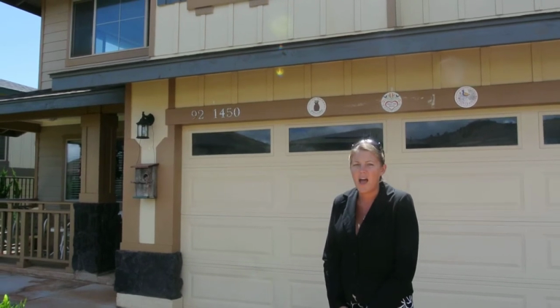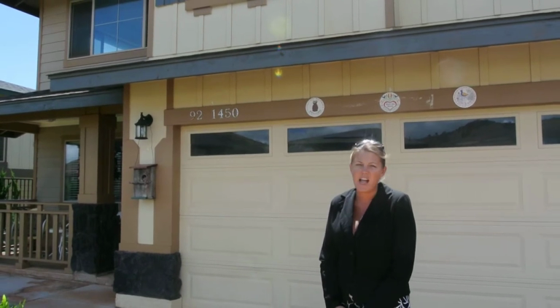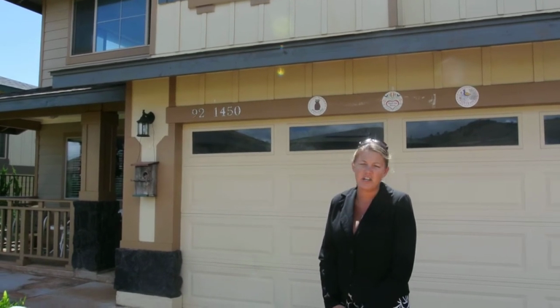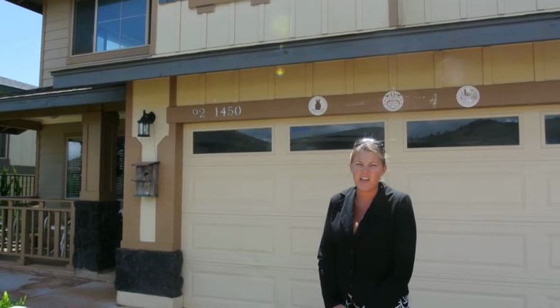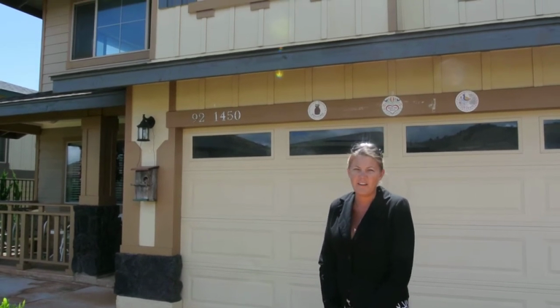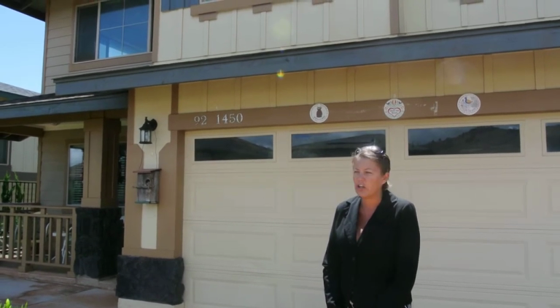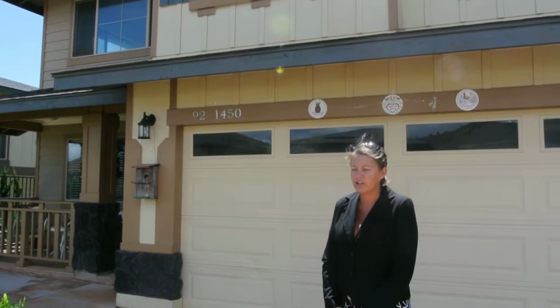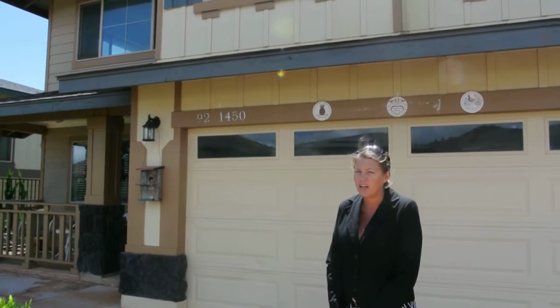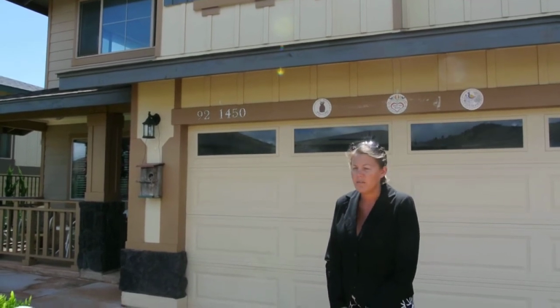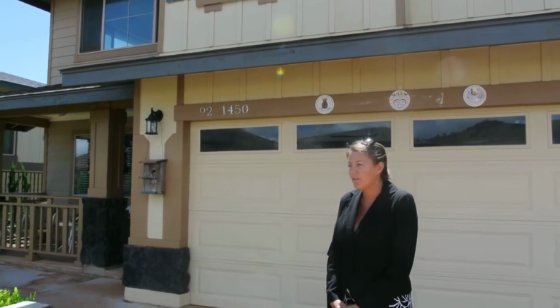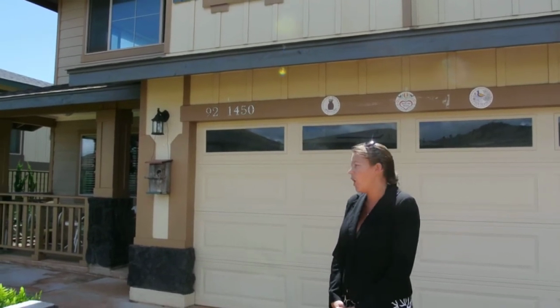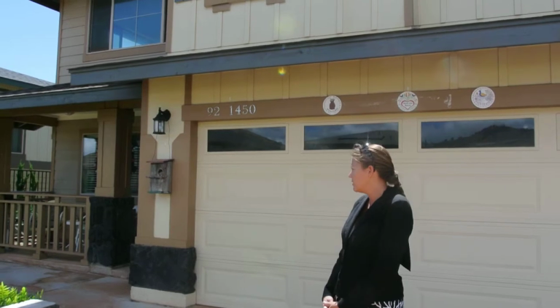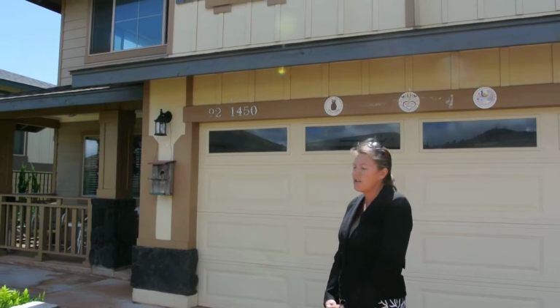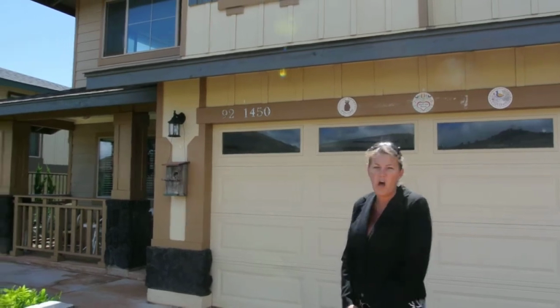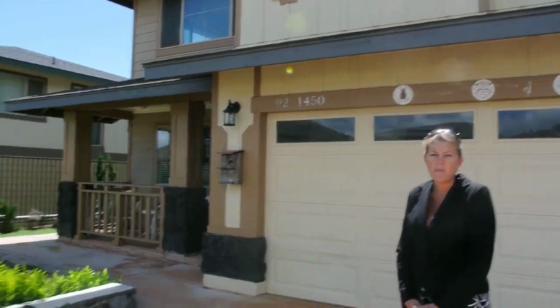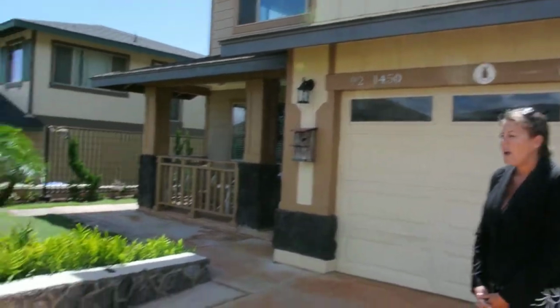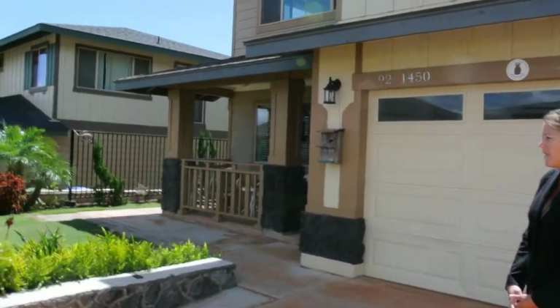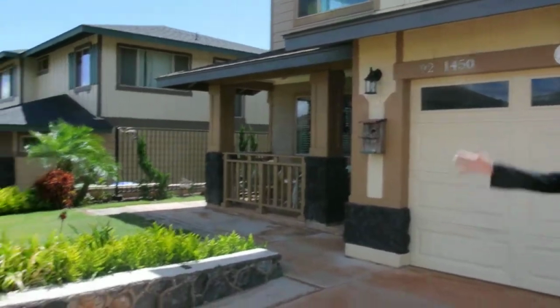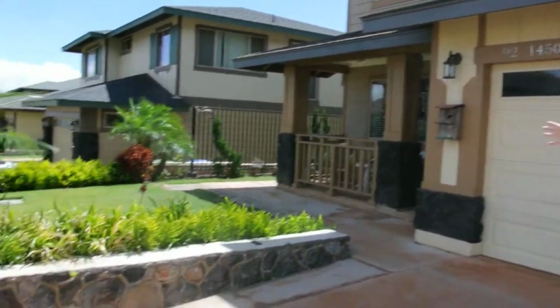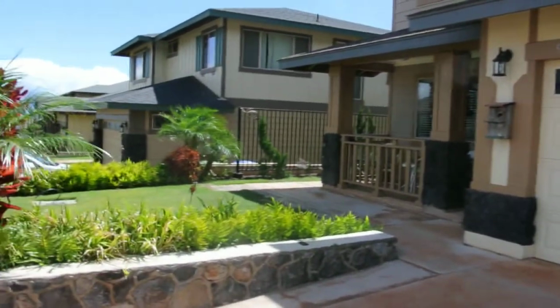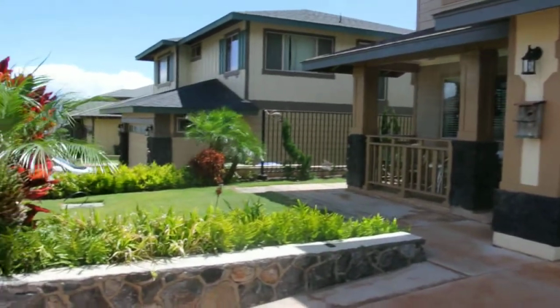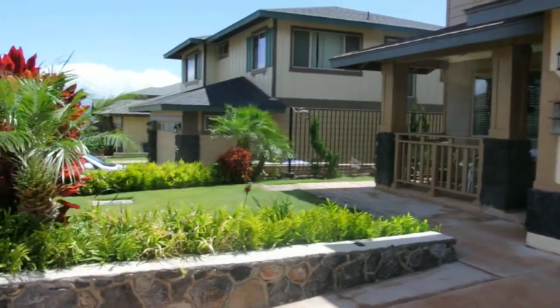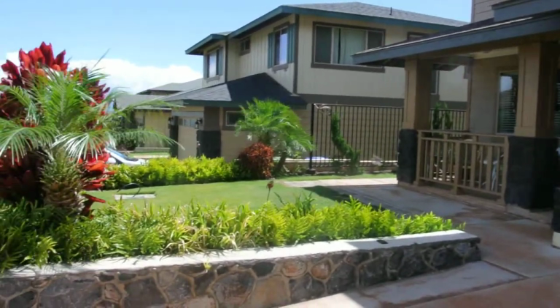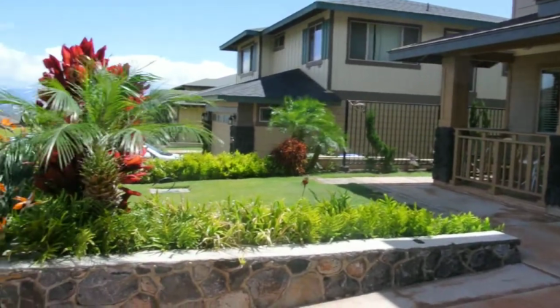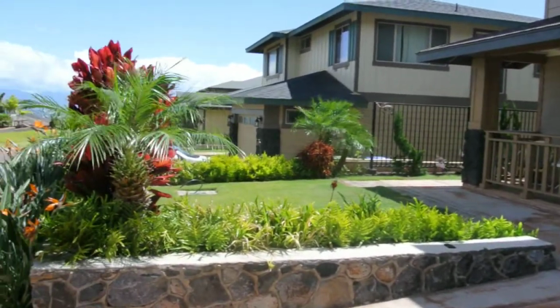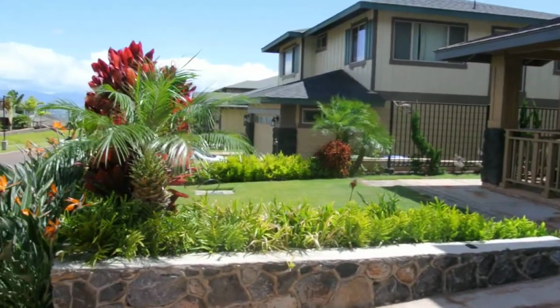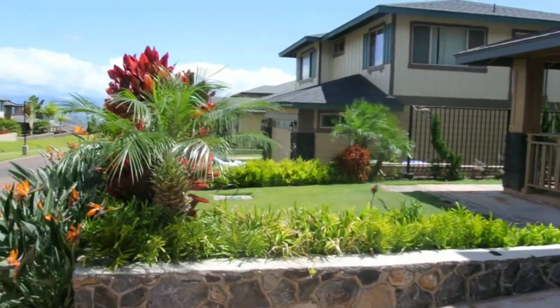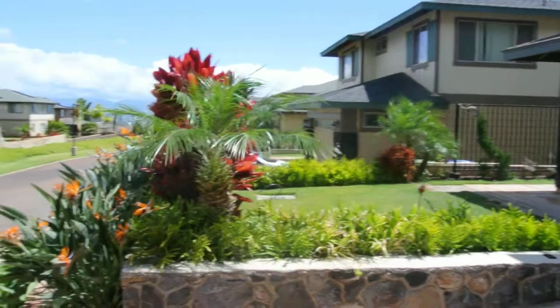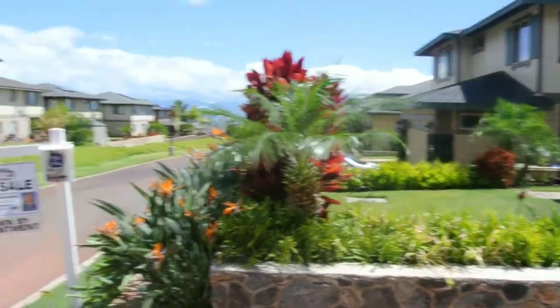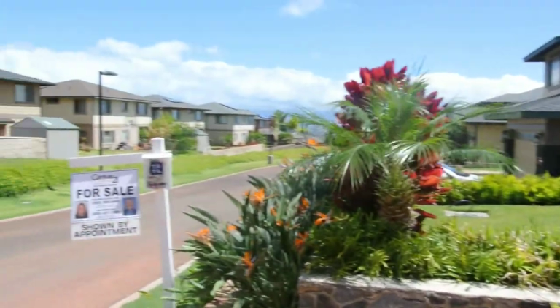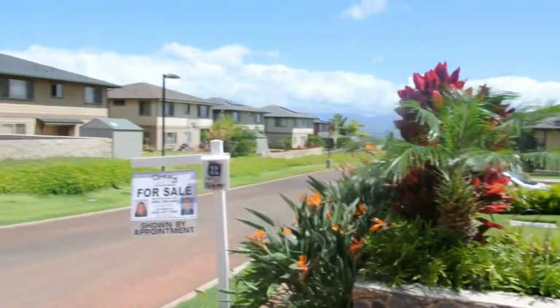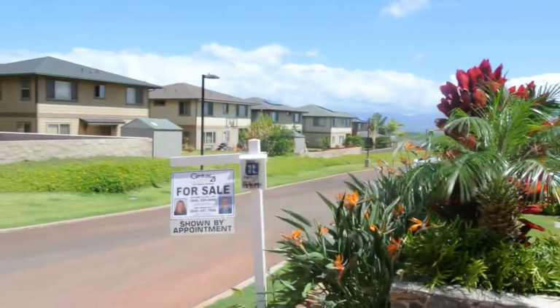It's not a short sale, not a foreclosure. Beautiful, almost brand new home. The yard, as you can see, is gorgeous. They spent $40,000 in upgrades just for landscaping alone.